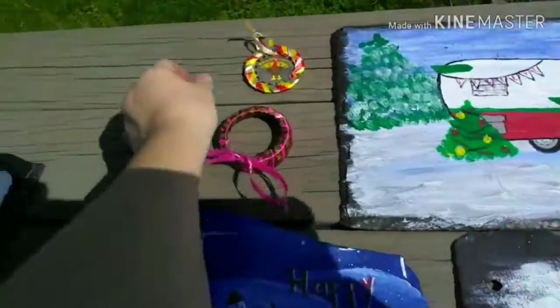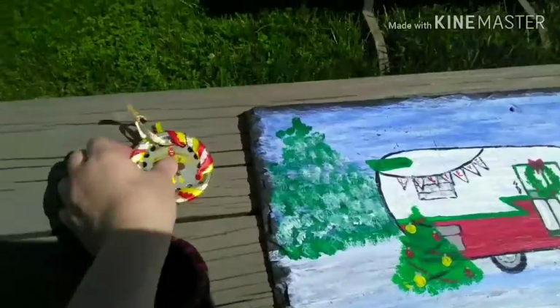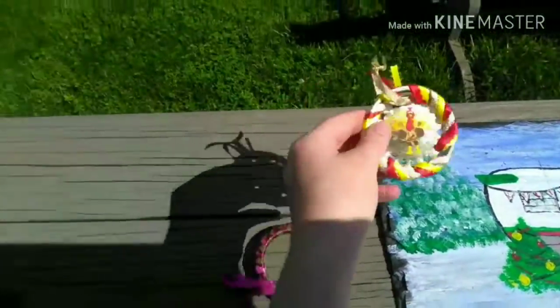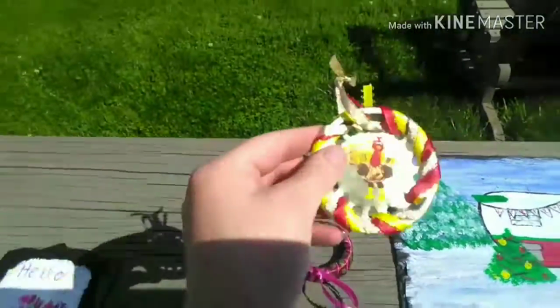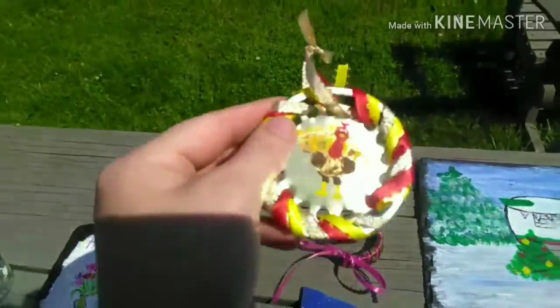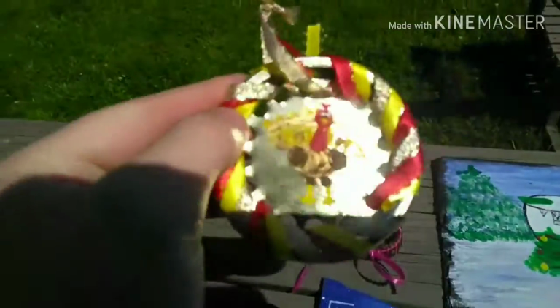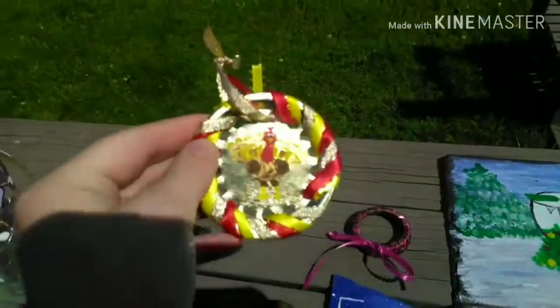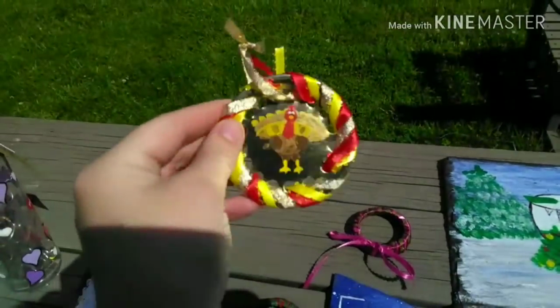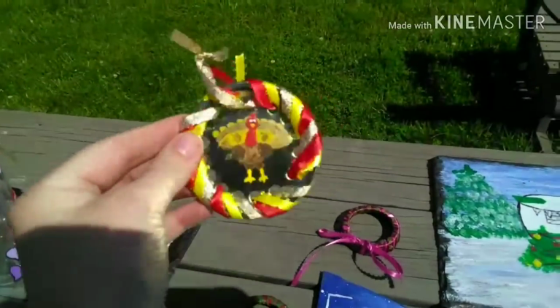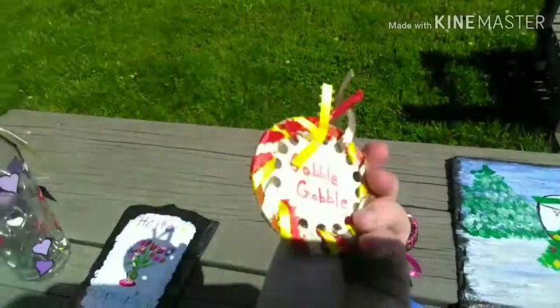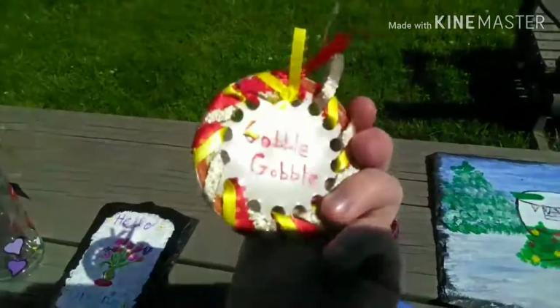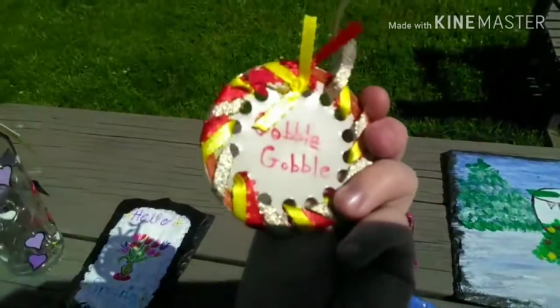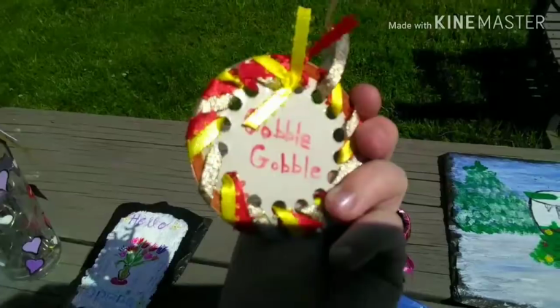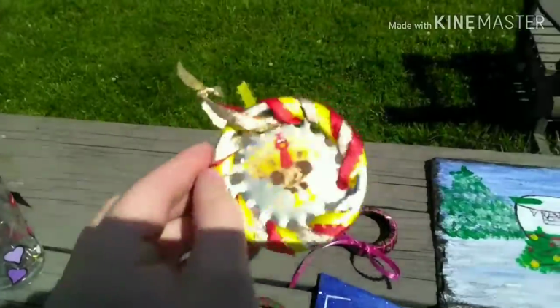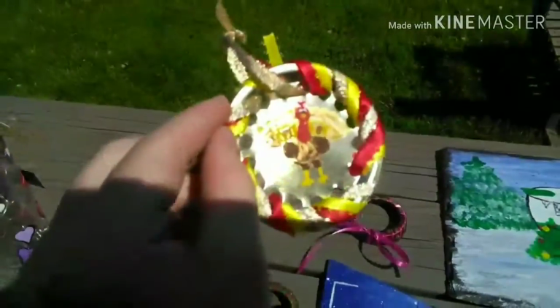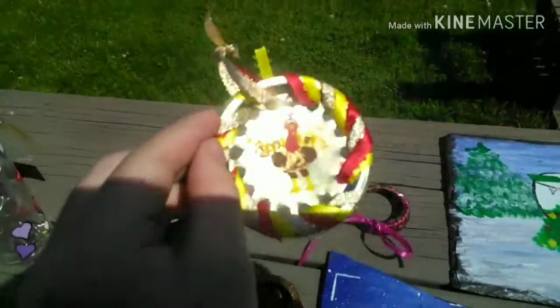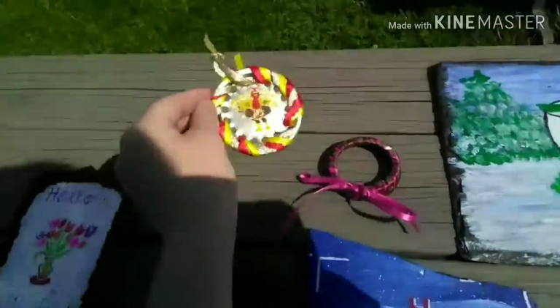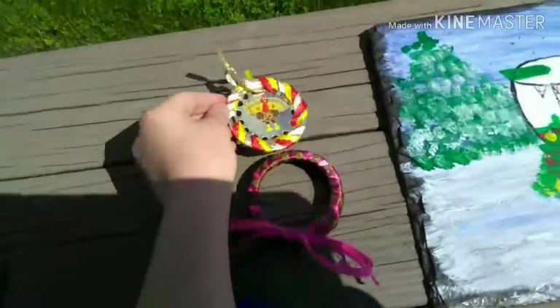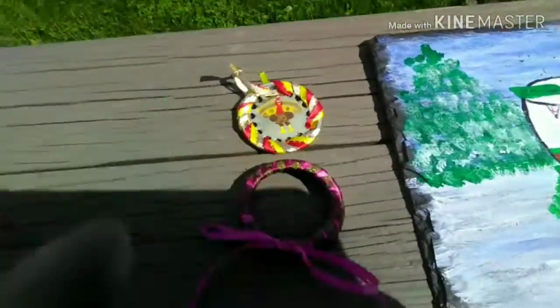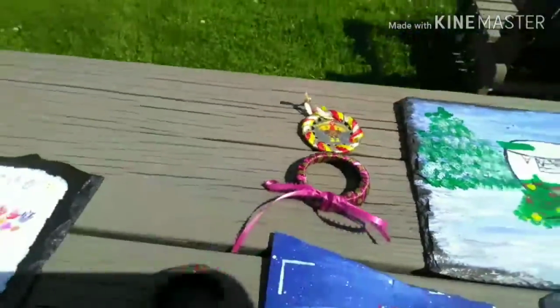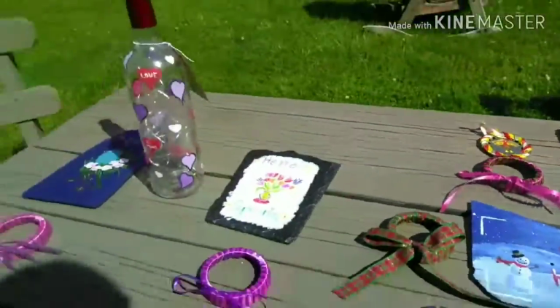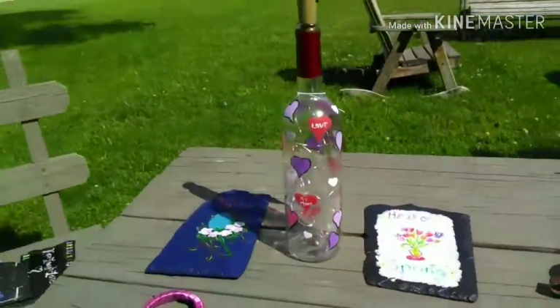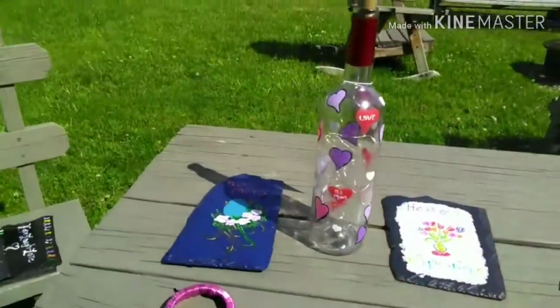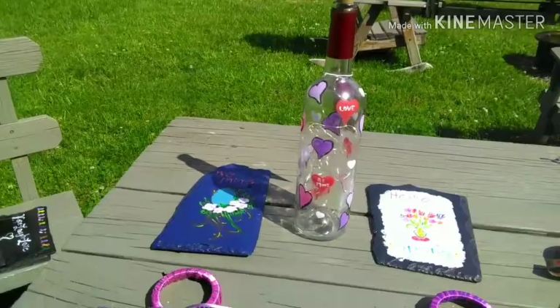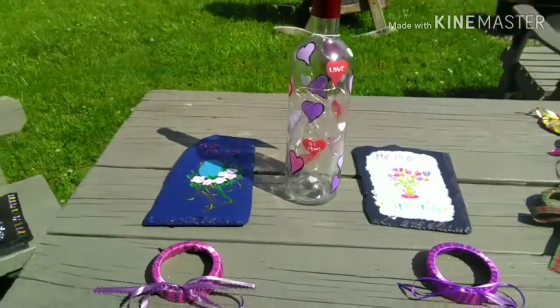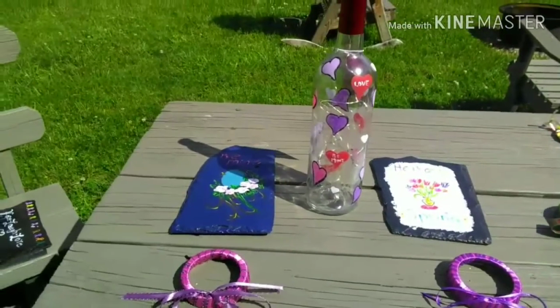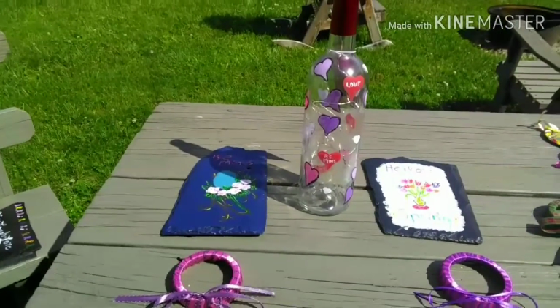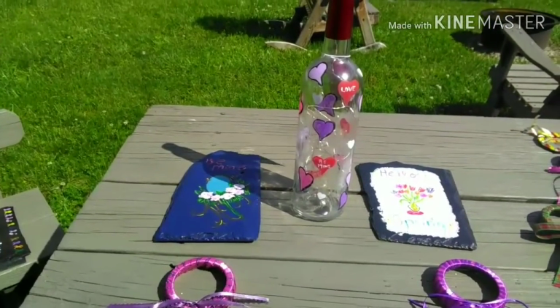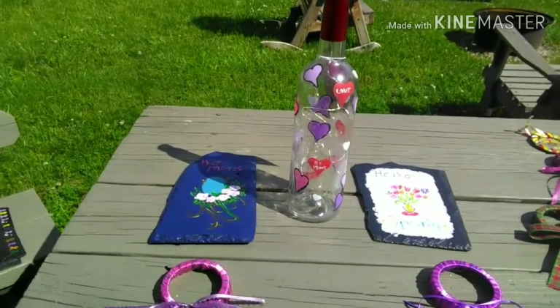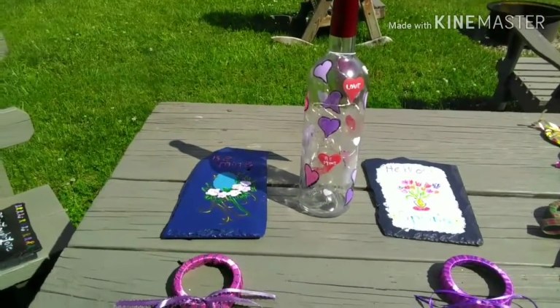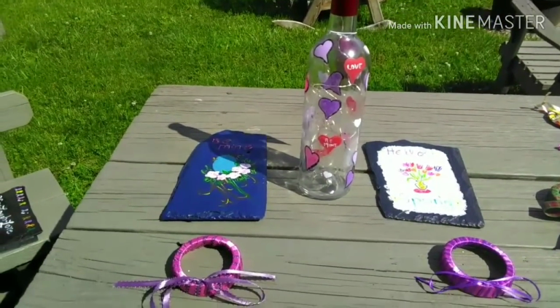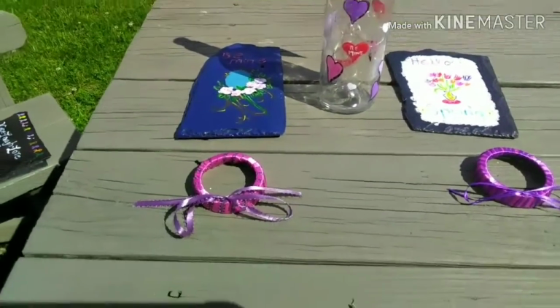Our one Thanksgiving item is this ornament, and we can have more to come. And then our last little holiday we have so far is Valentine's Day.